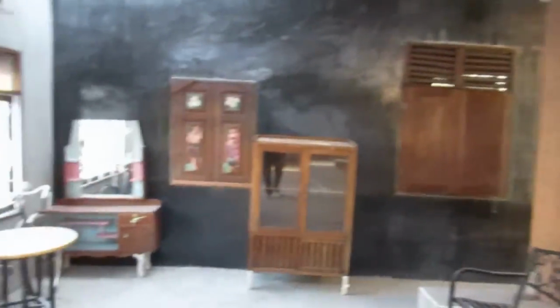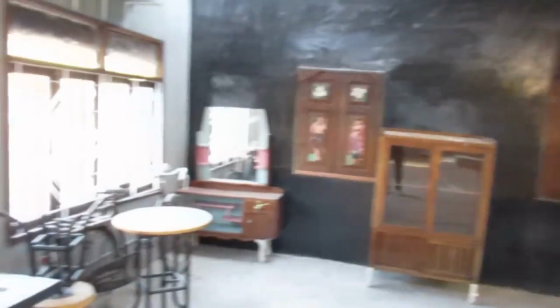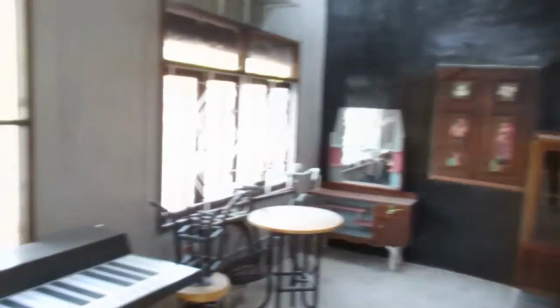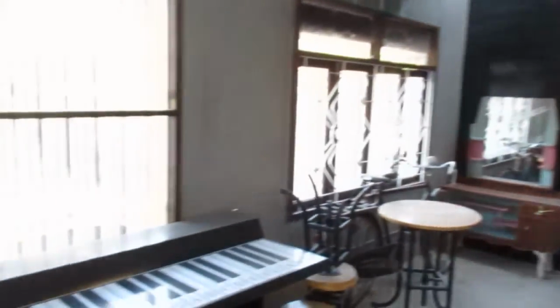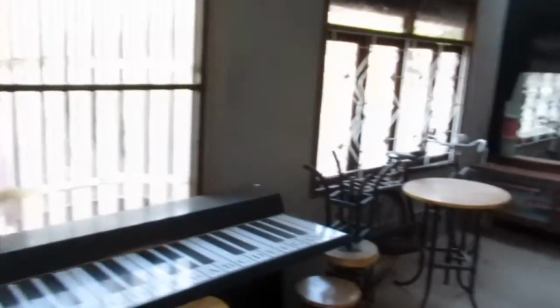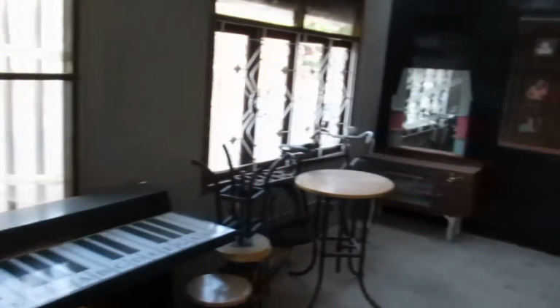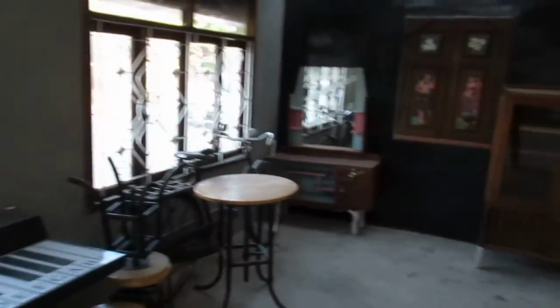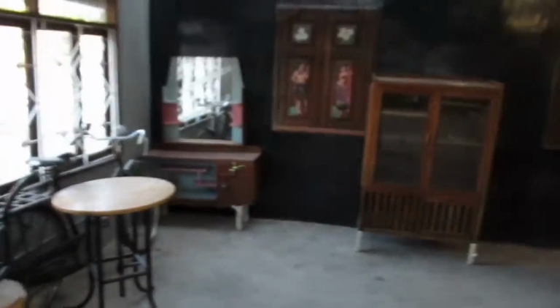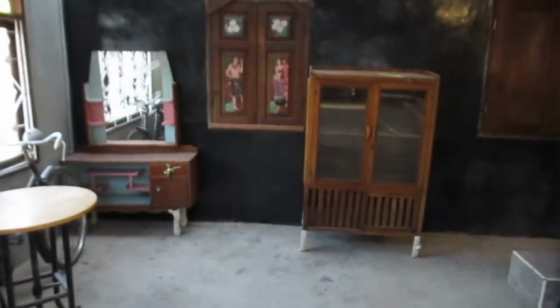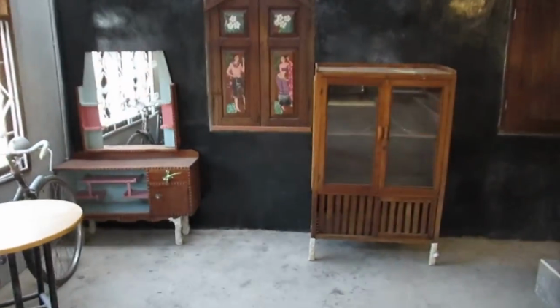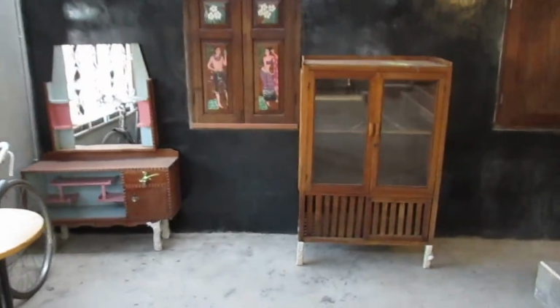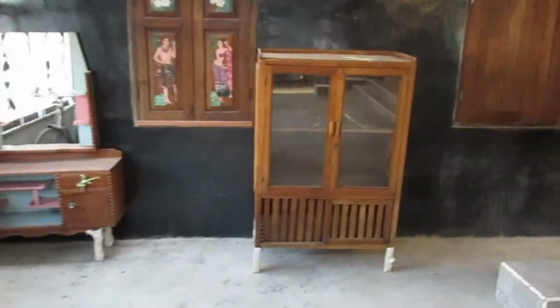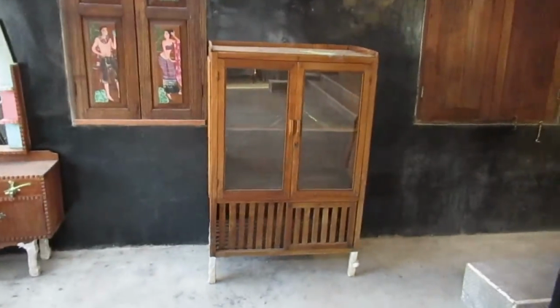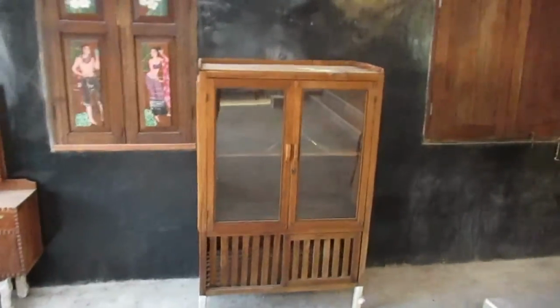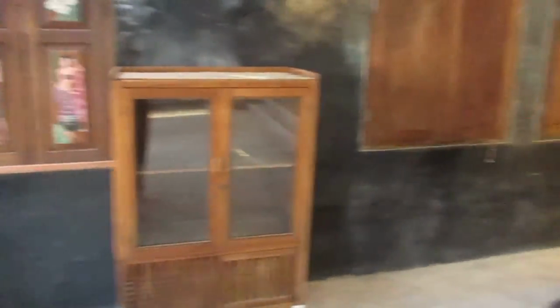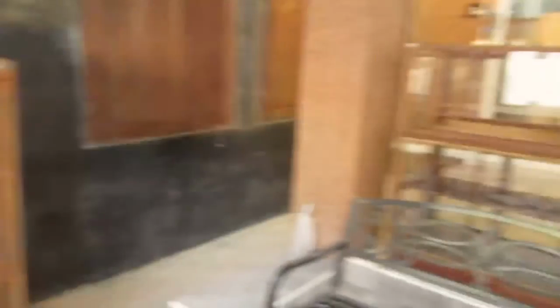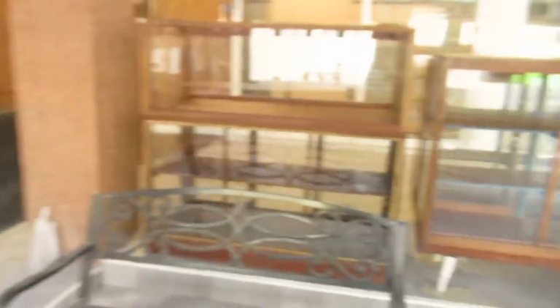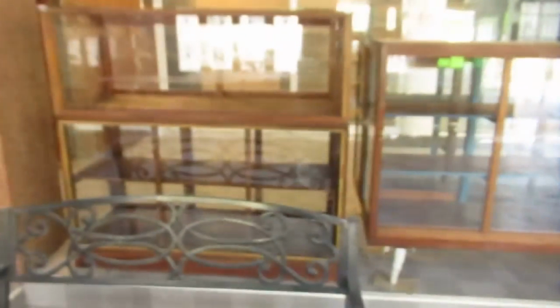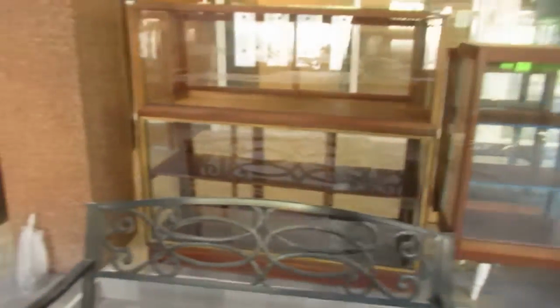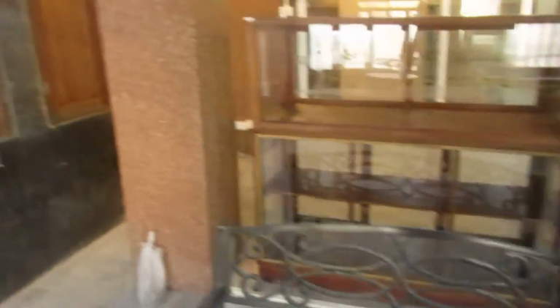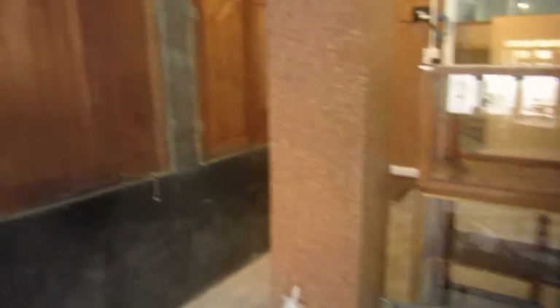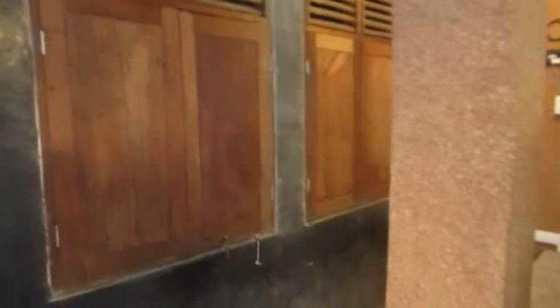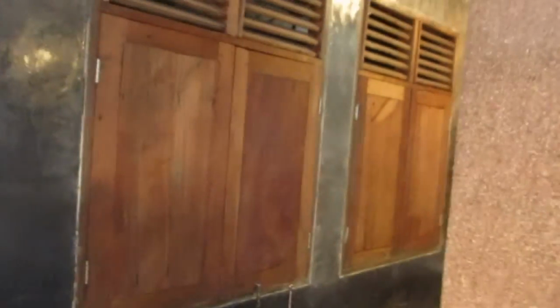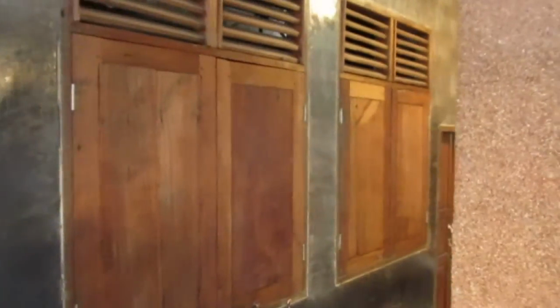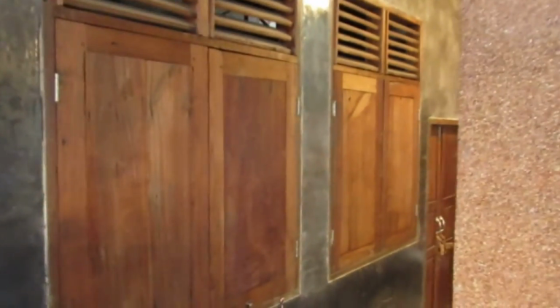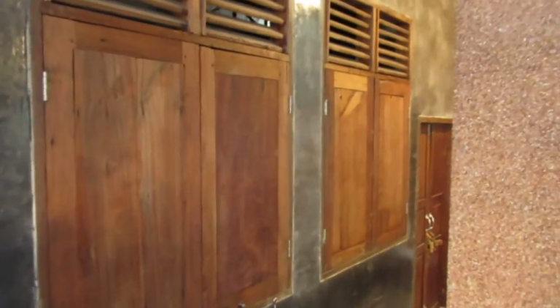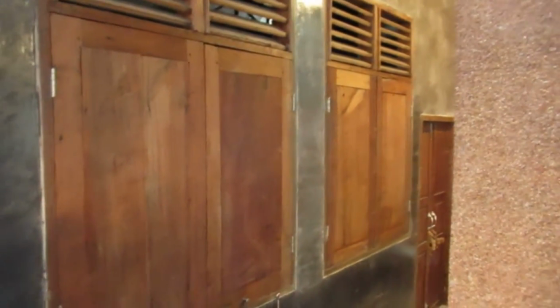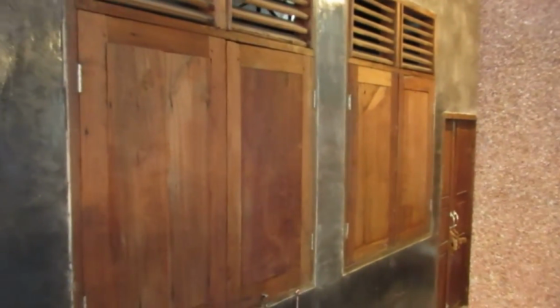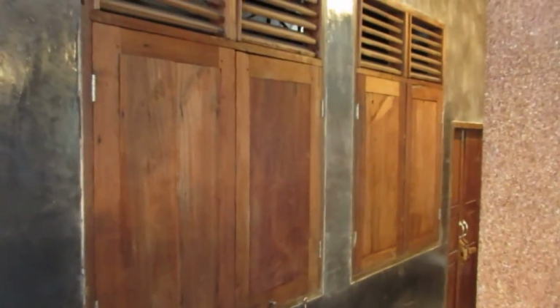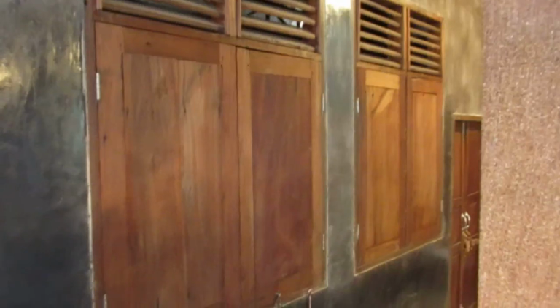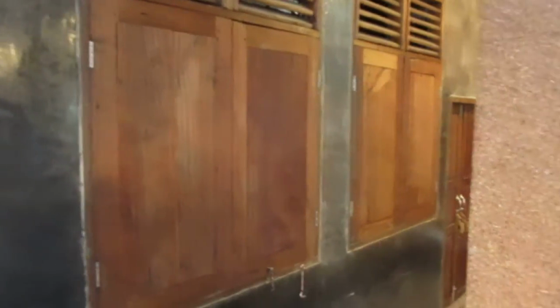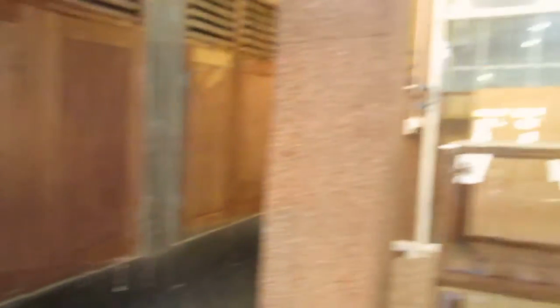This is going to be an area to sit, relax, and have a beer. Behind these shuttered windows will be a coffee shop.